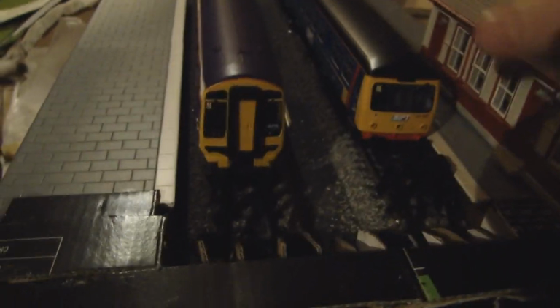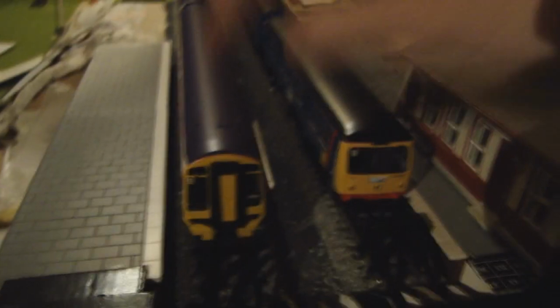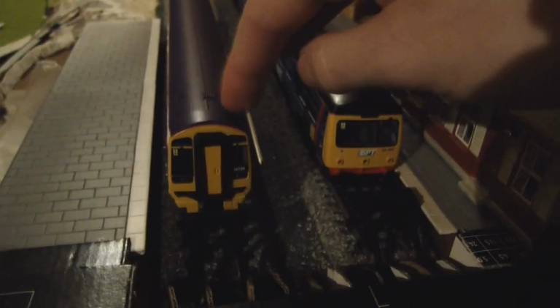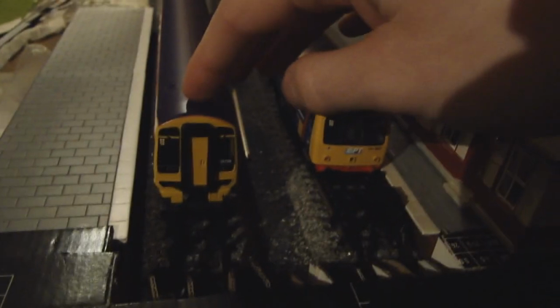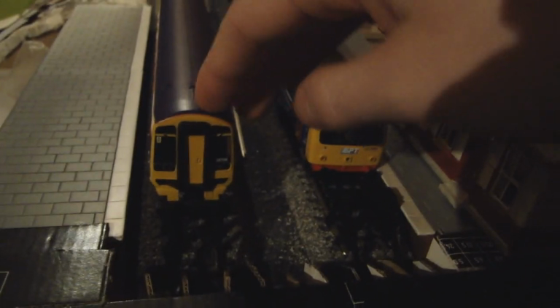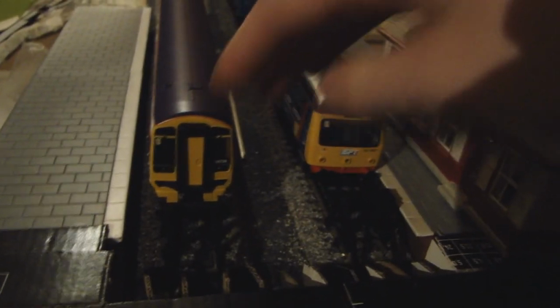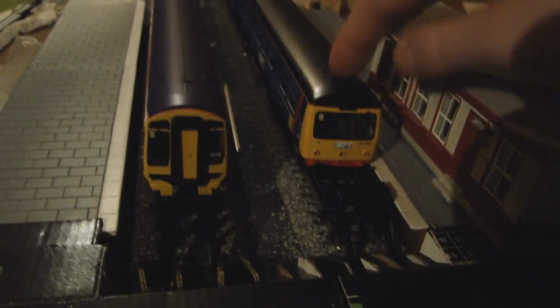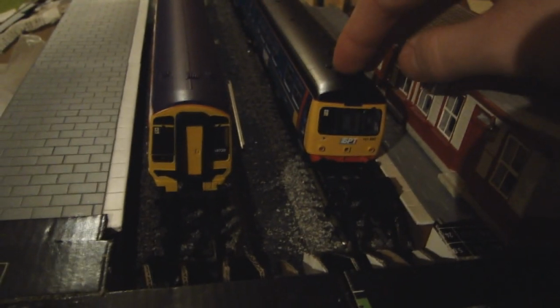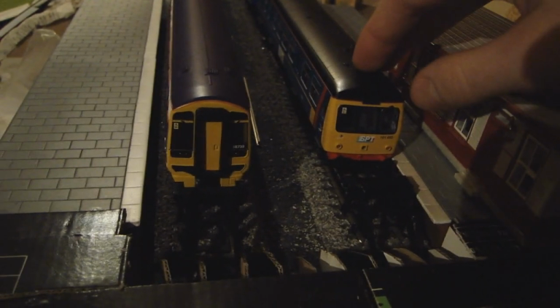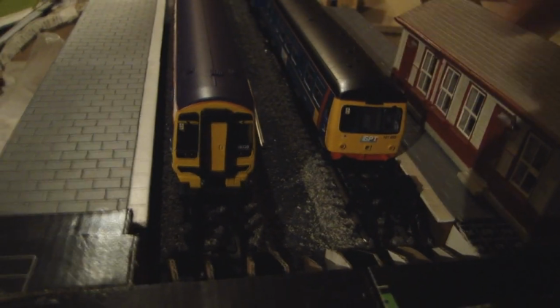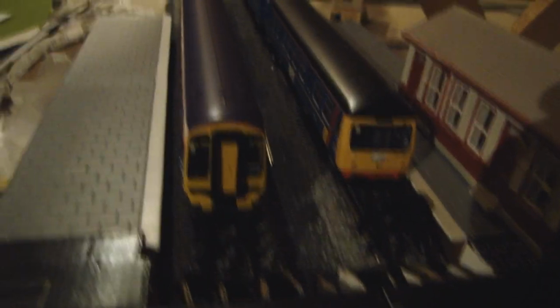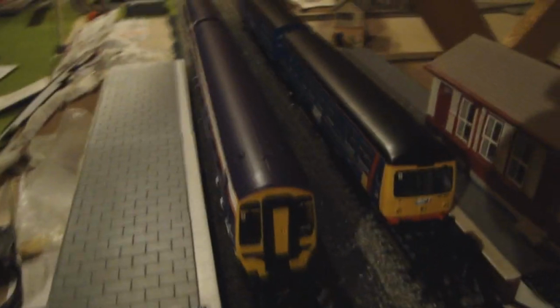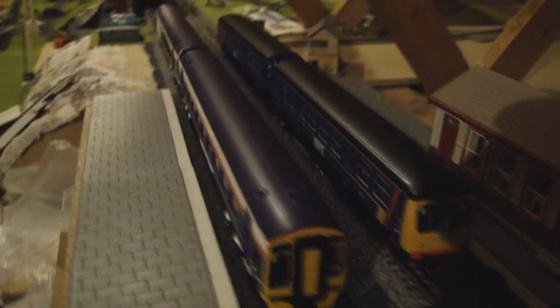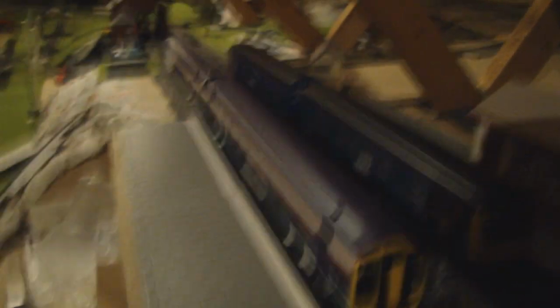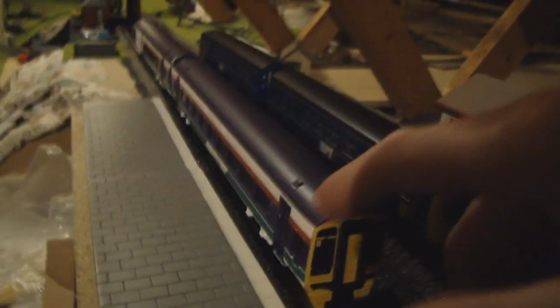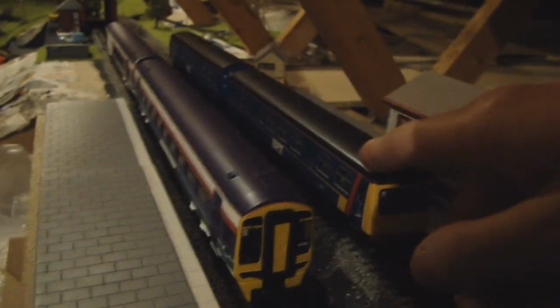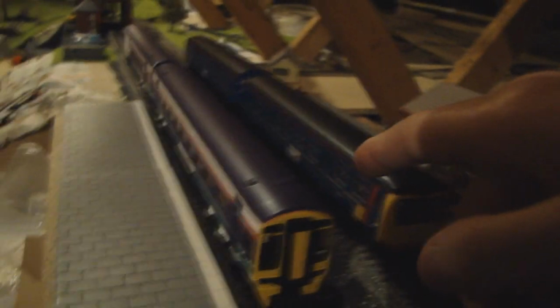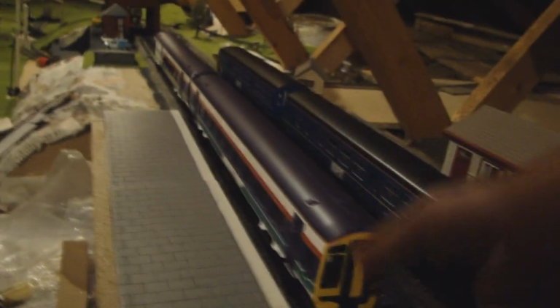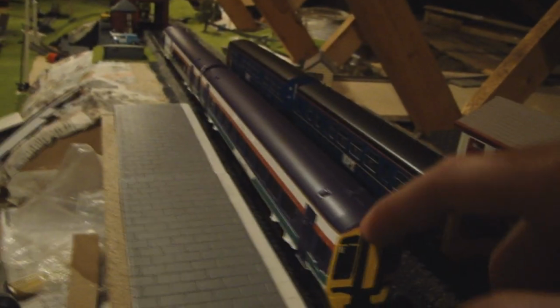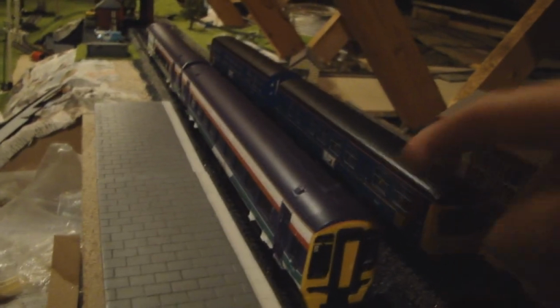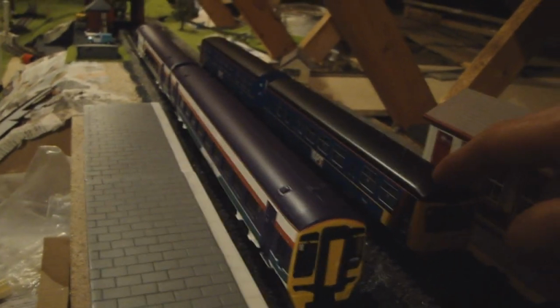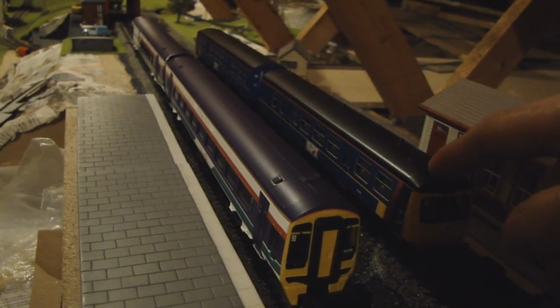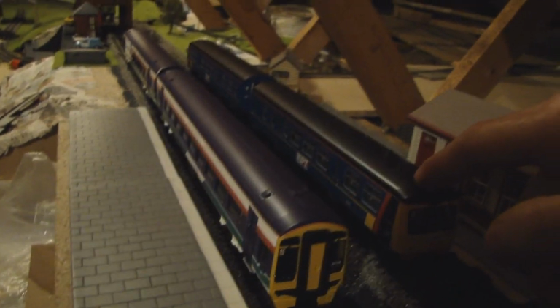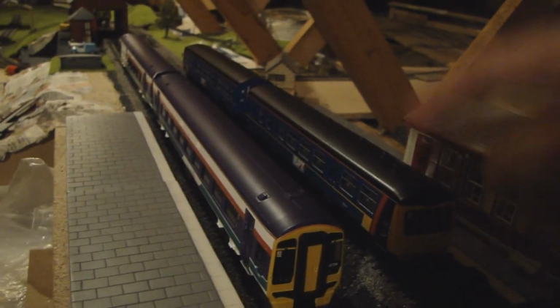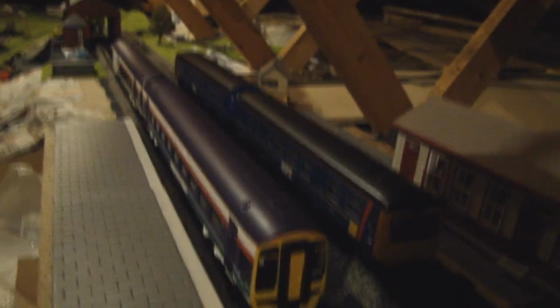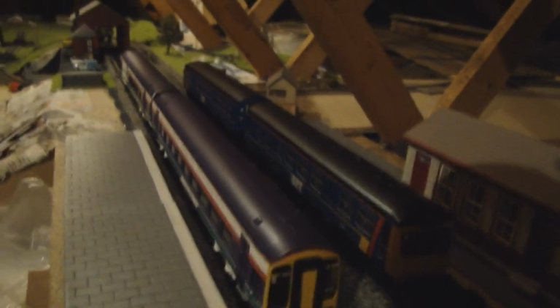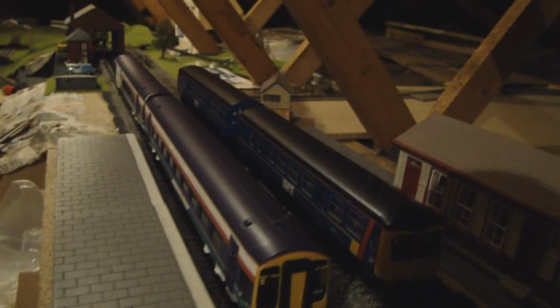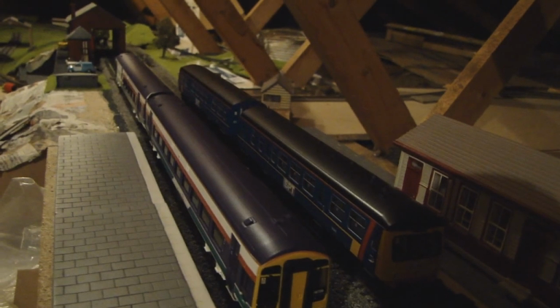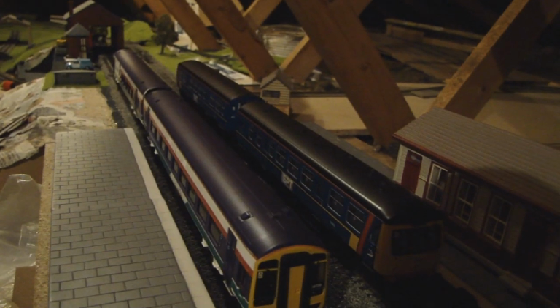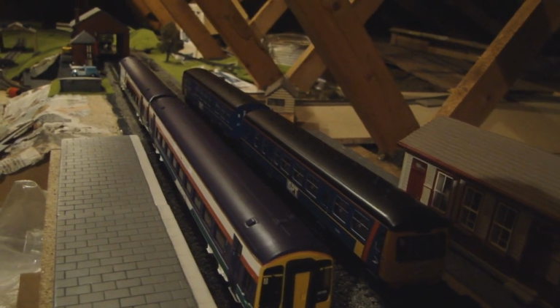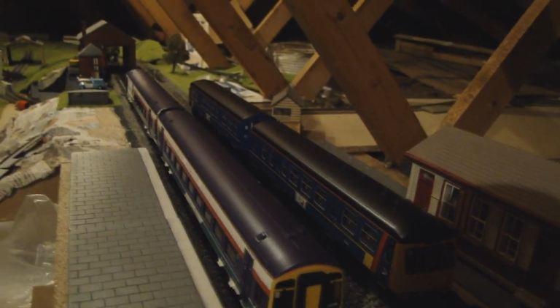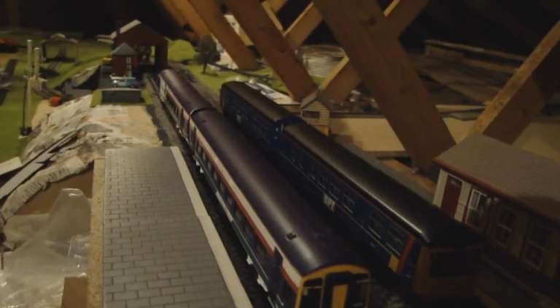In the station now we have the 158 and the 101 — Bachmann, Hornby, ScotRail, SPT ScotRail — both of which have reviews coming up very soon, so stay tuned.